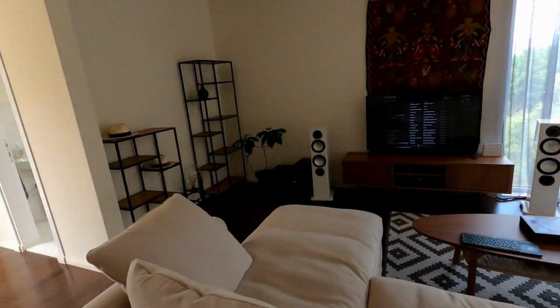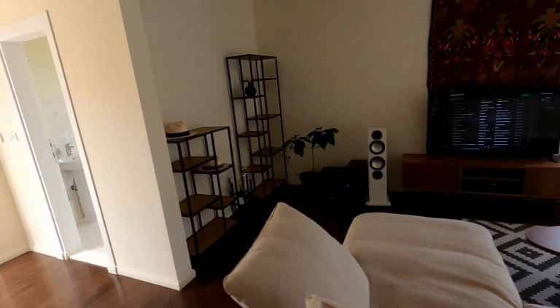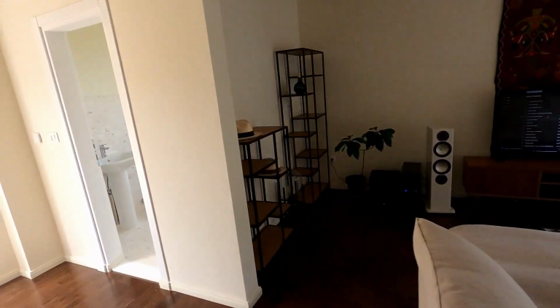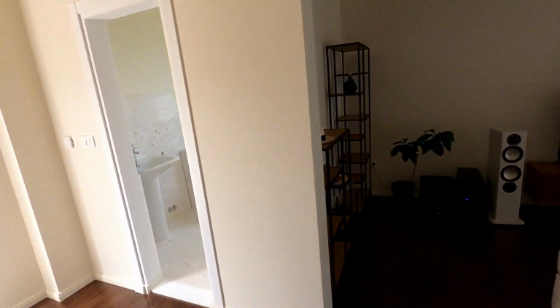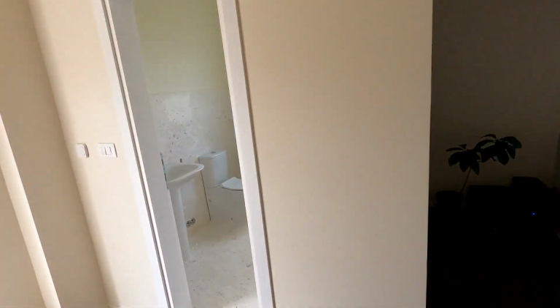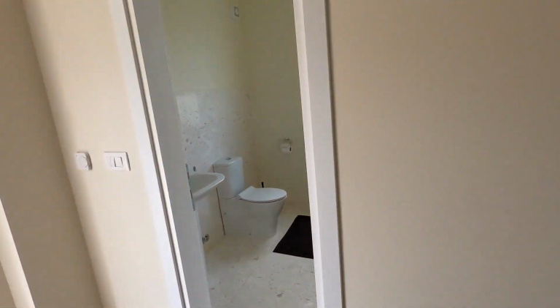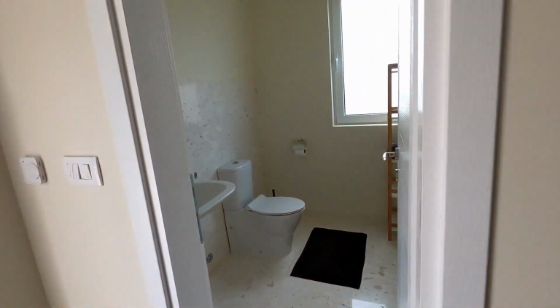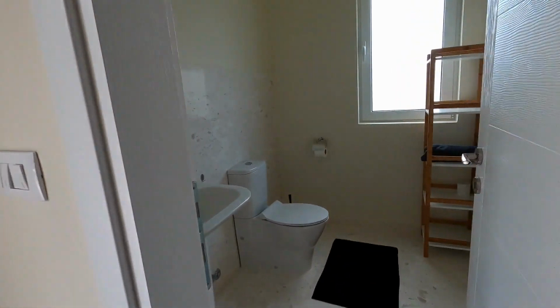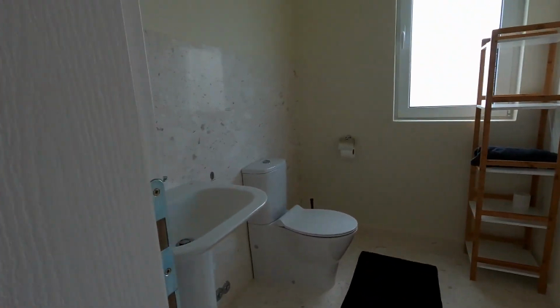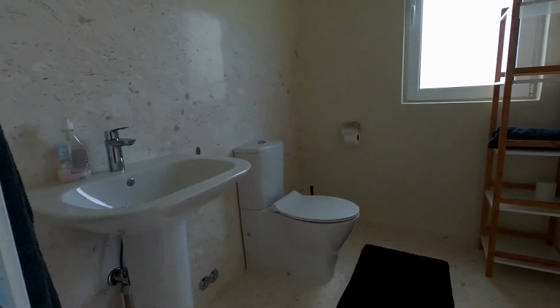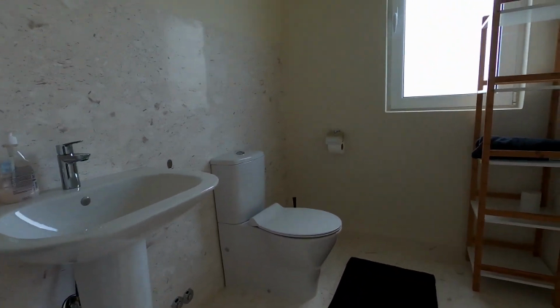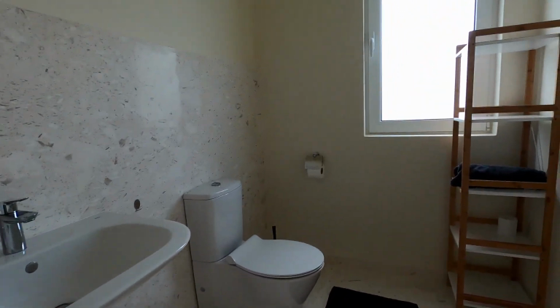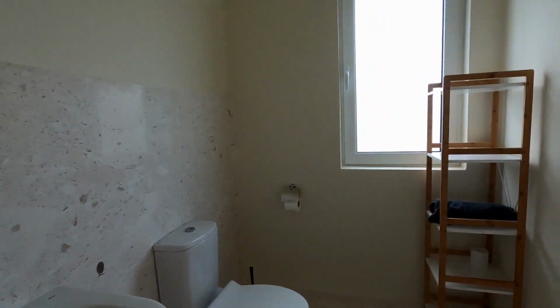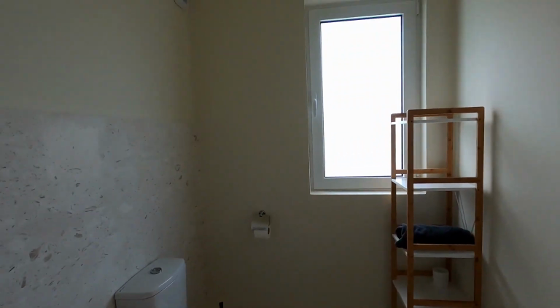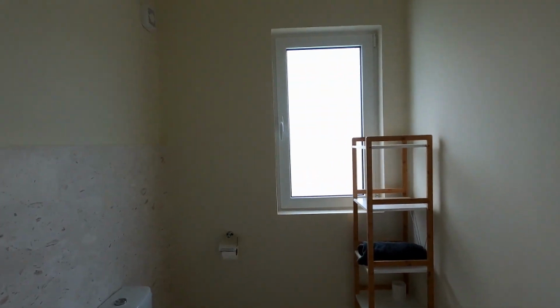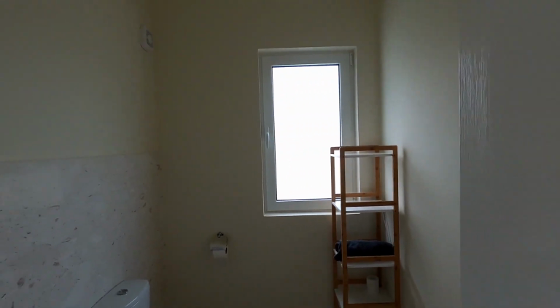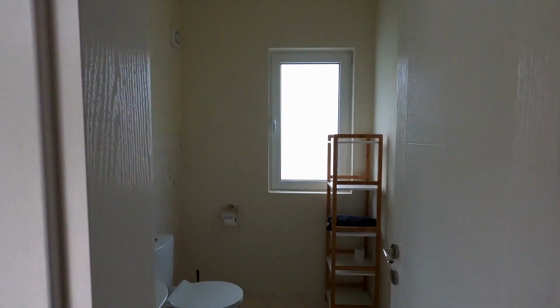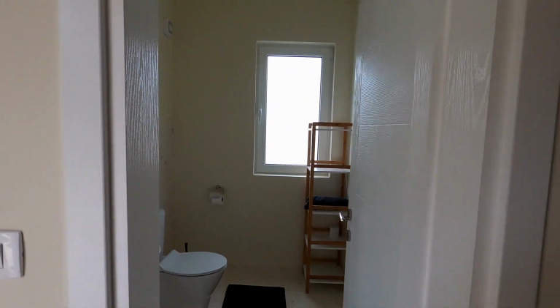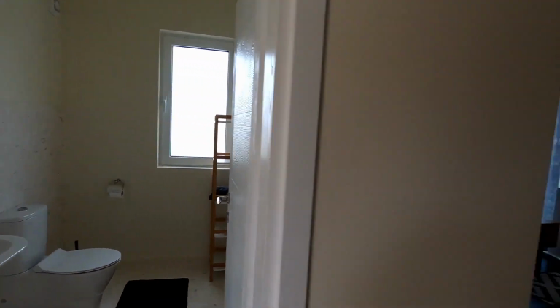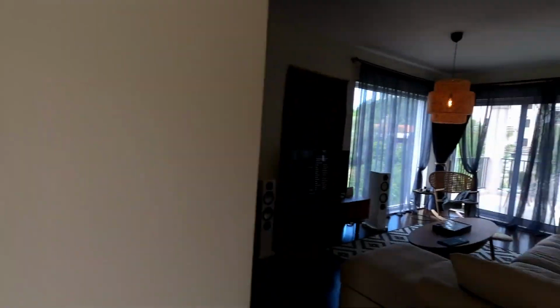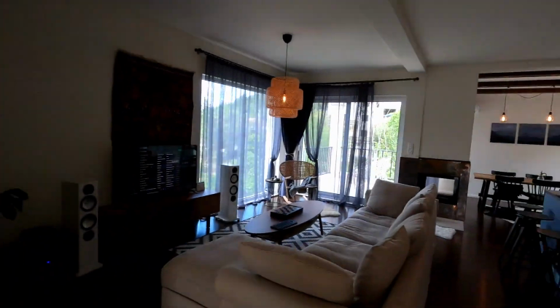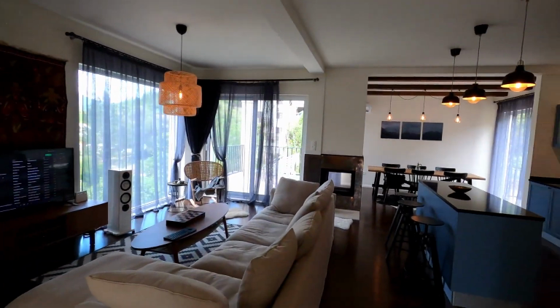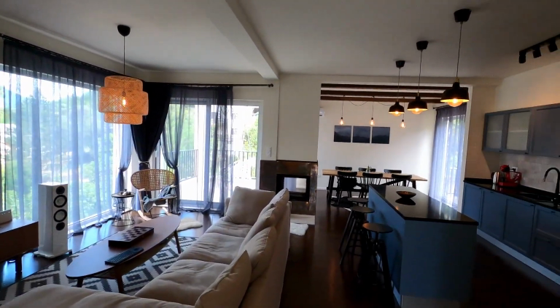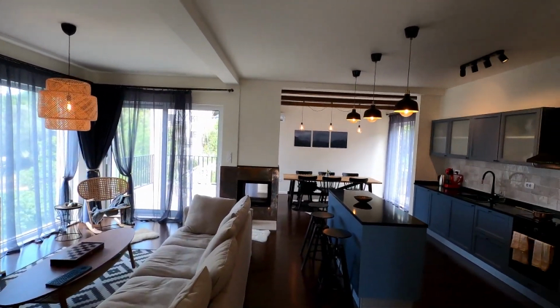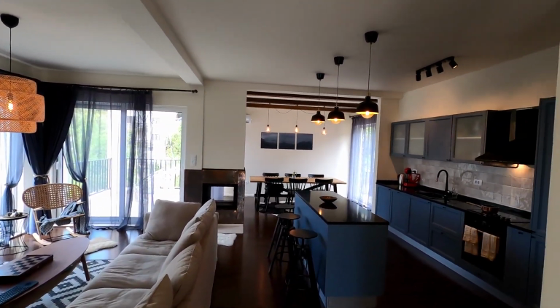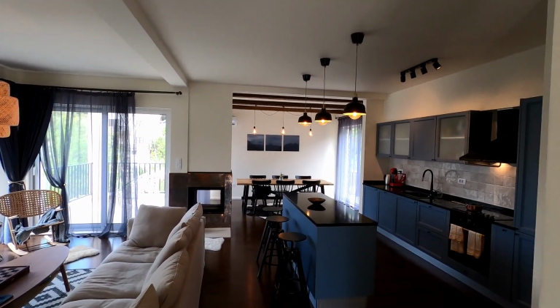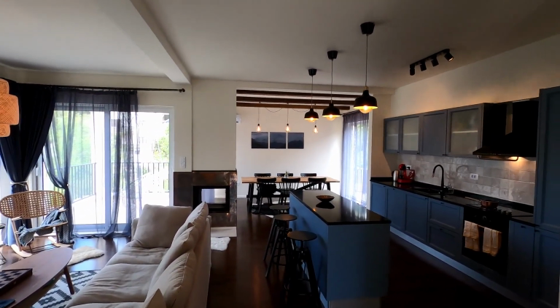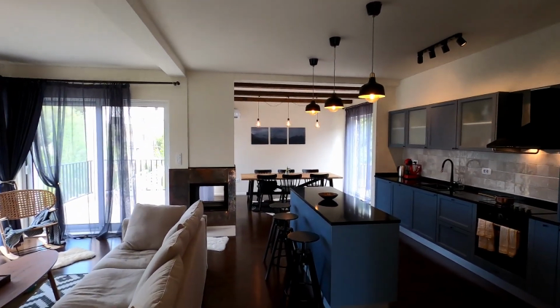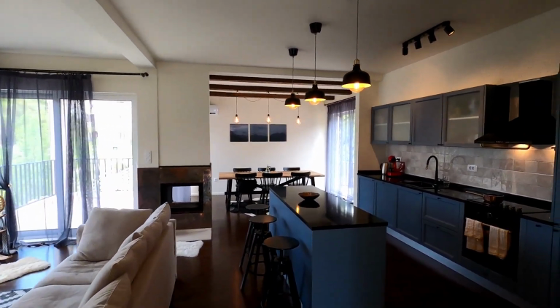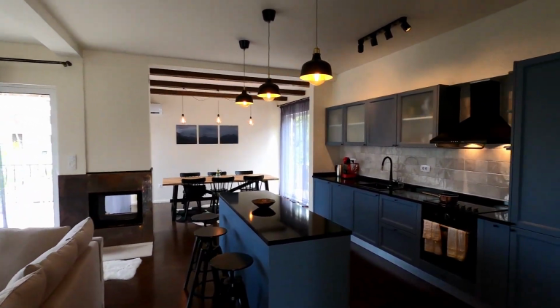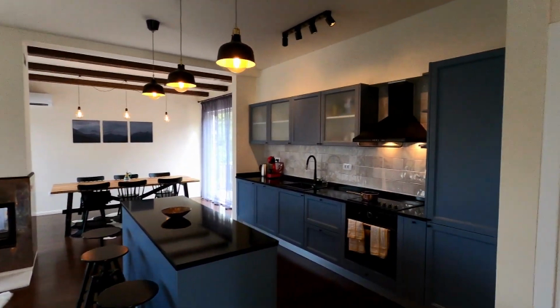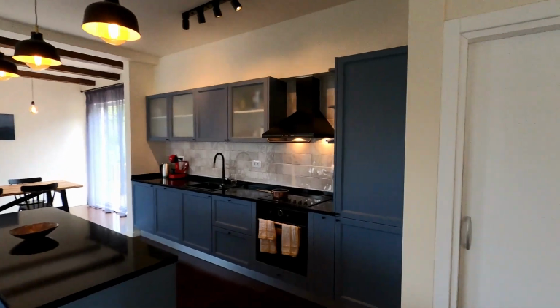This is the guest bathroom on the ground floor. And we continue upstairs.